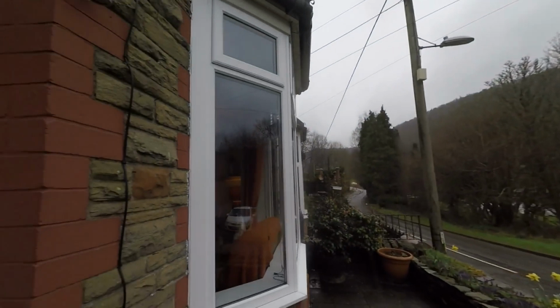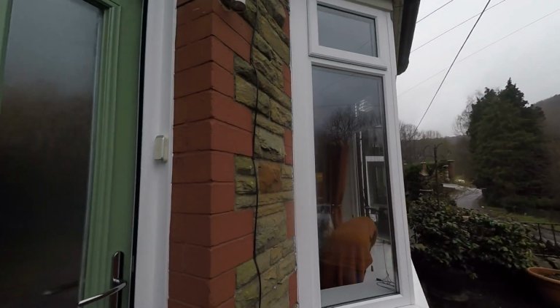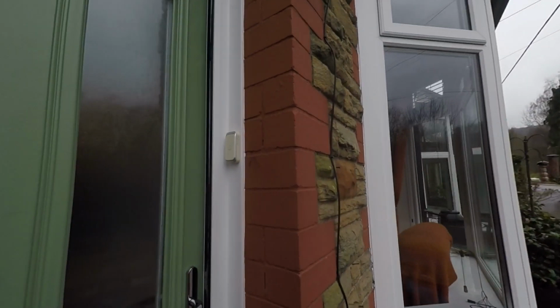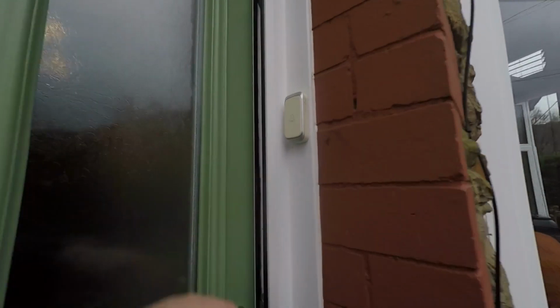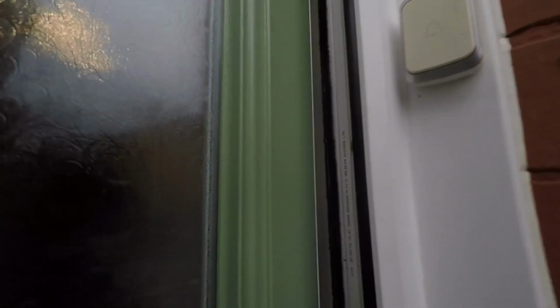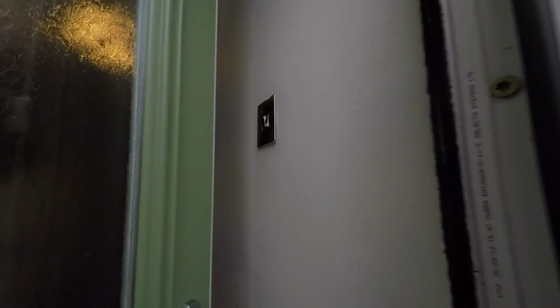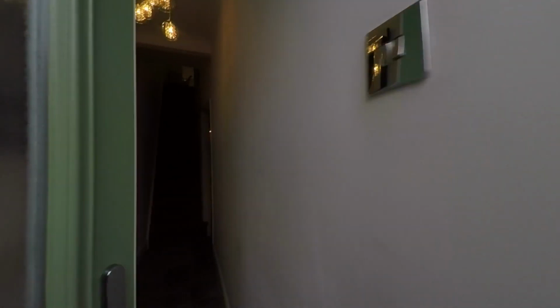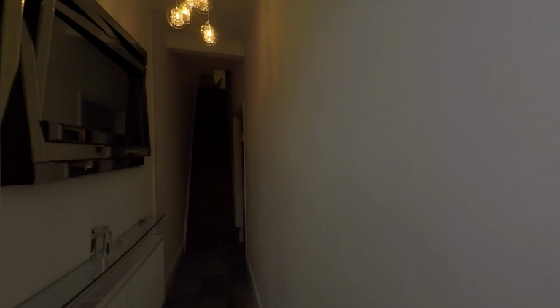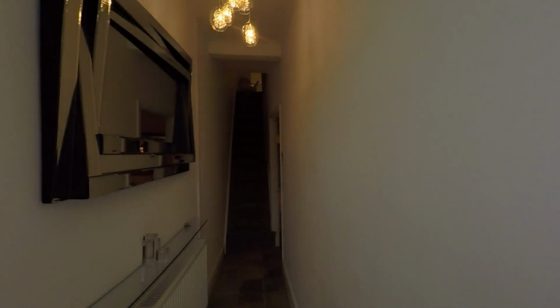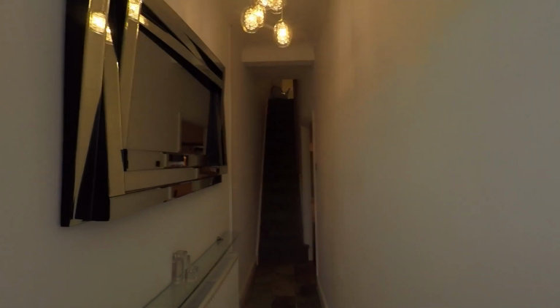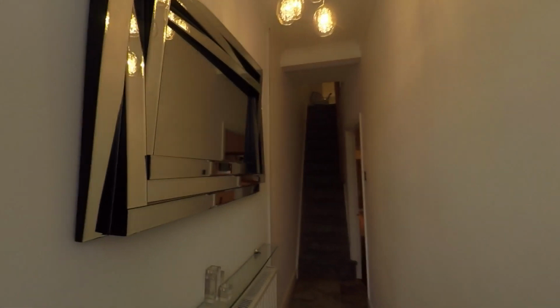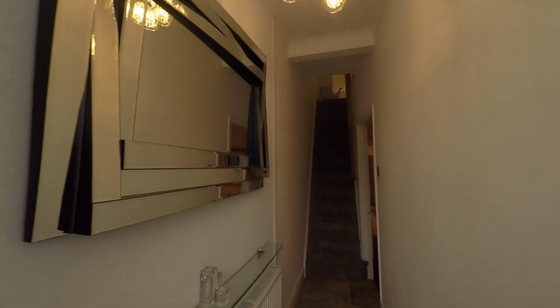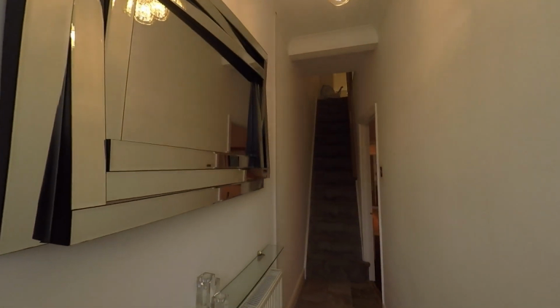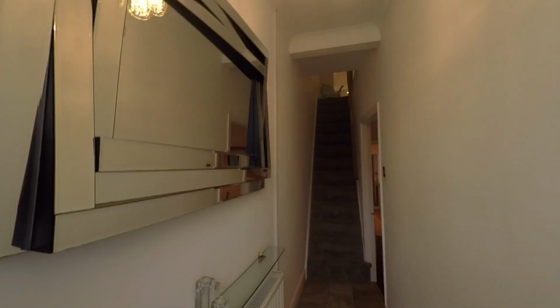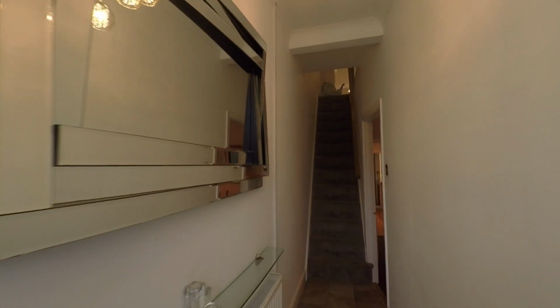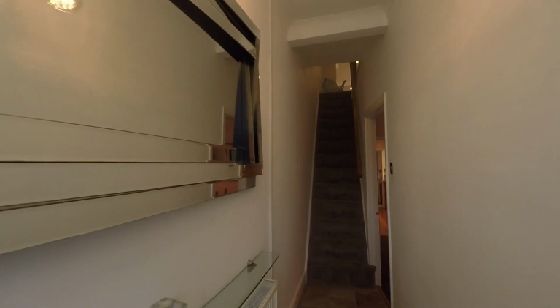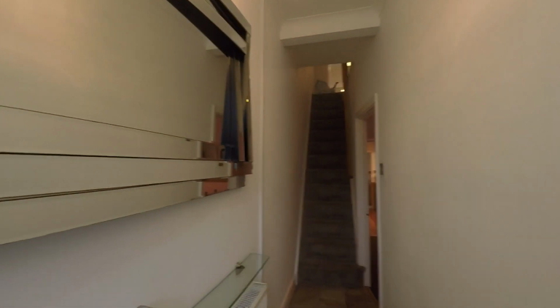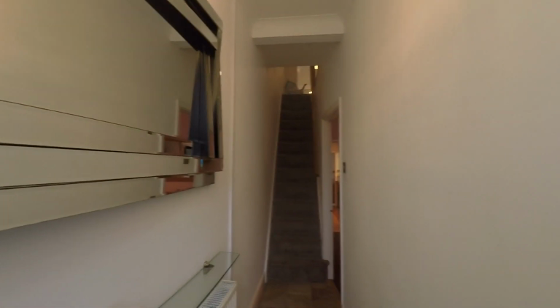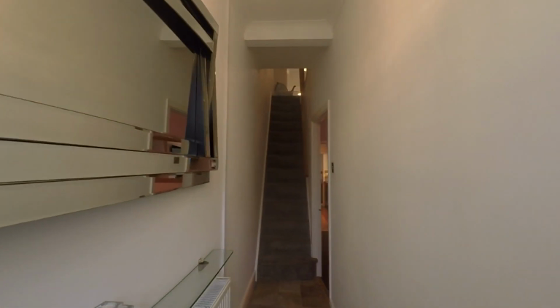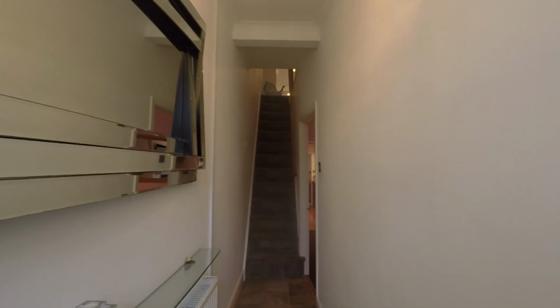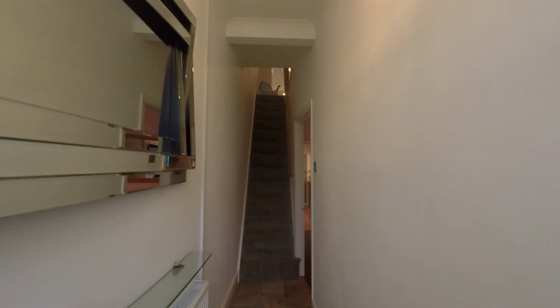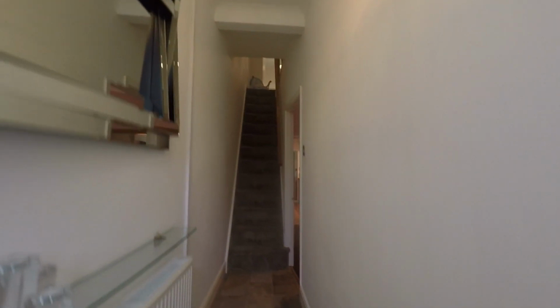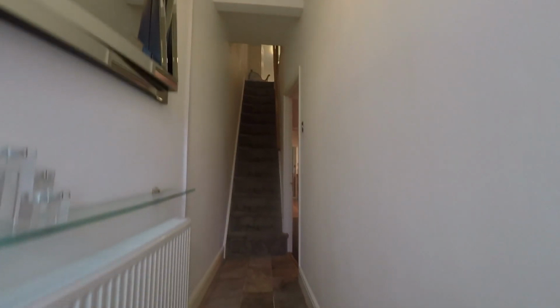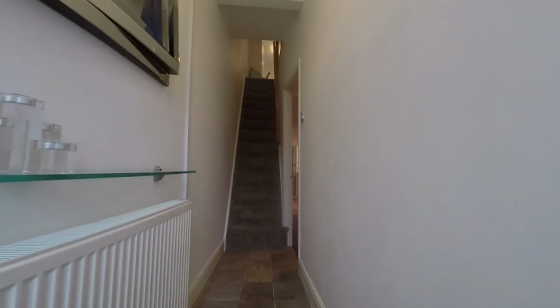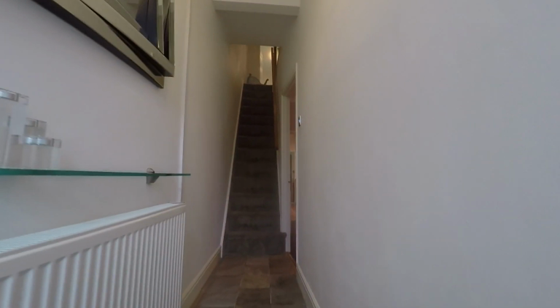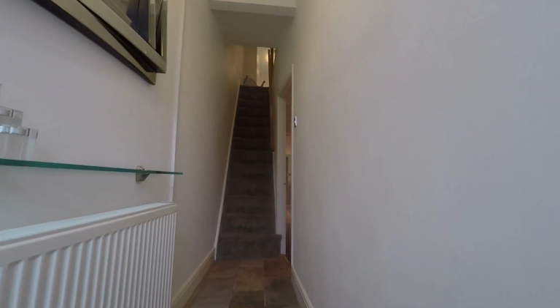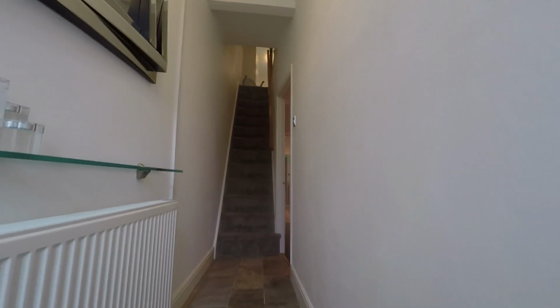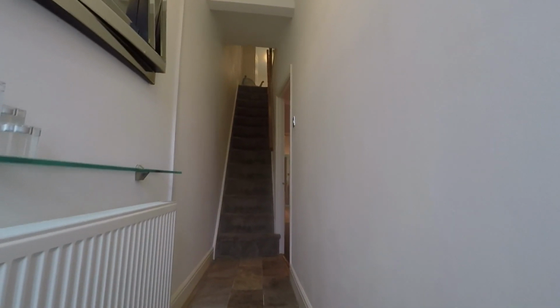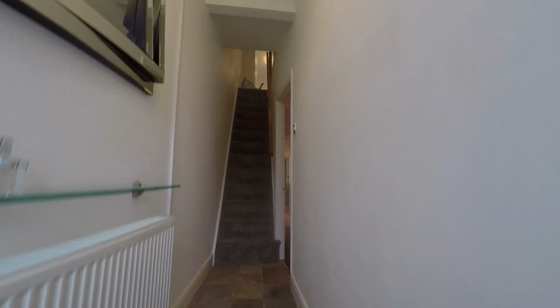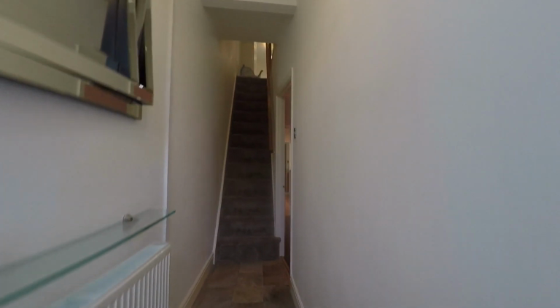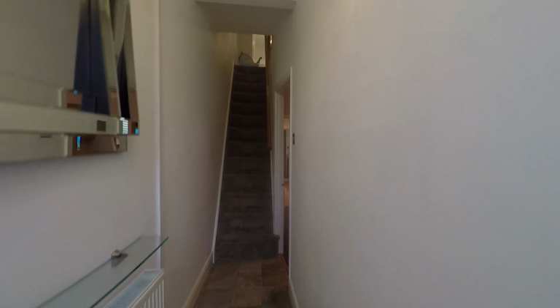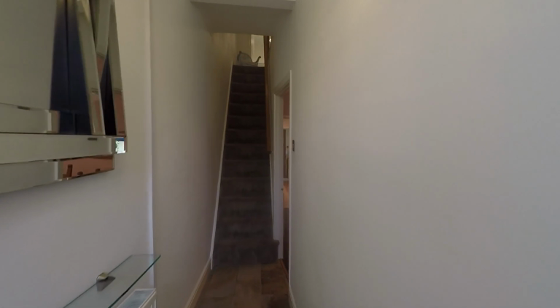We then take ourselves into the property itself, stepping into this spacious hallway. From here we have access to all rooms, which also includes the staircase directly in front of us, which takes us up to the first floor.